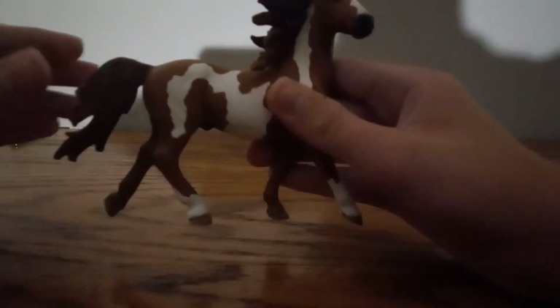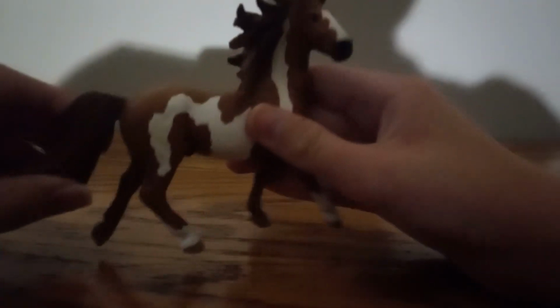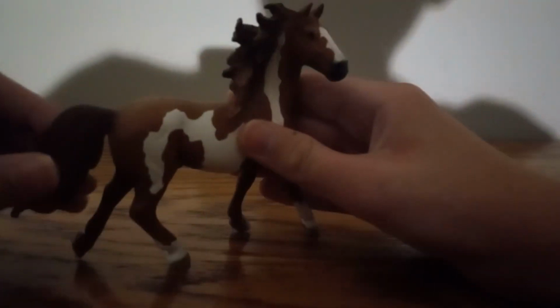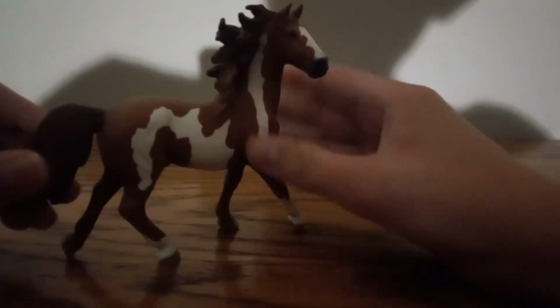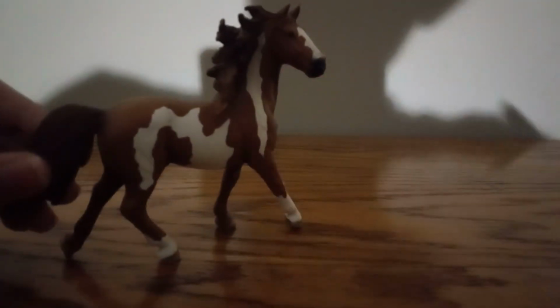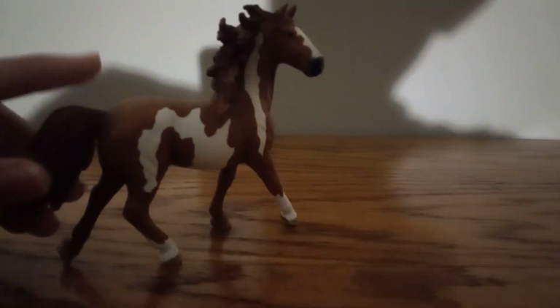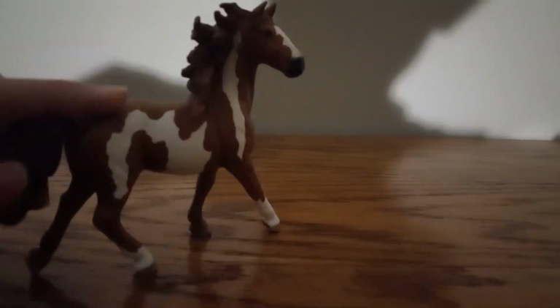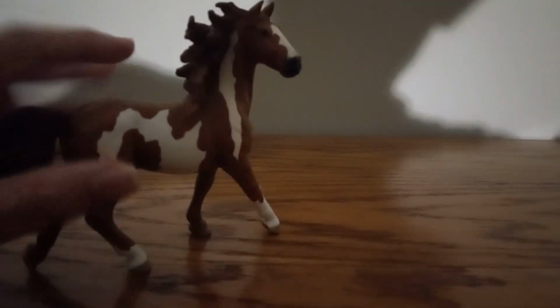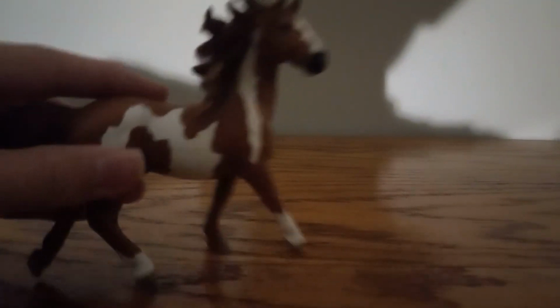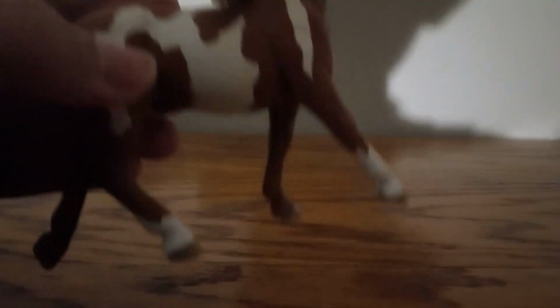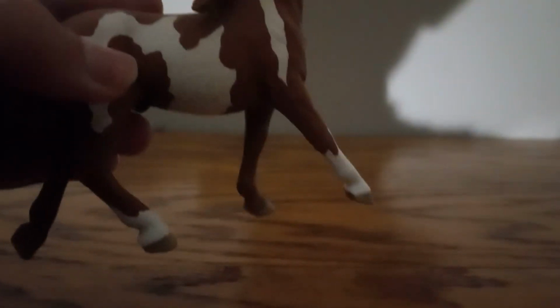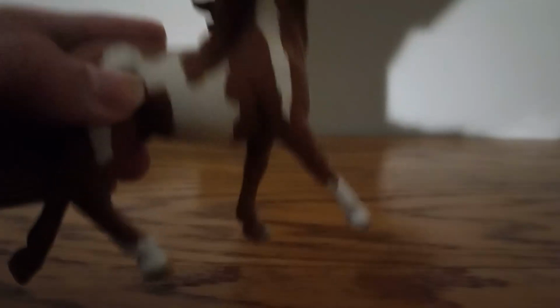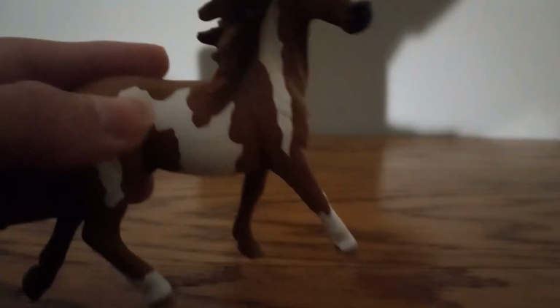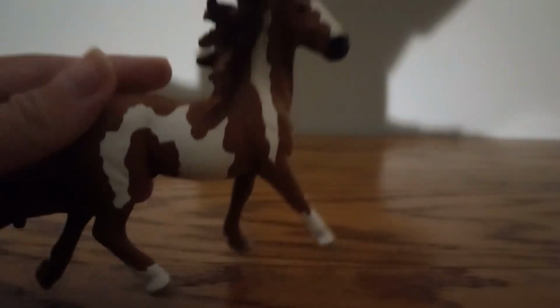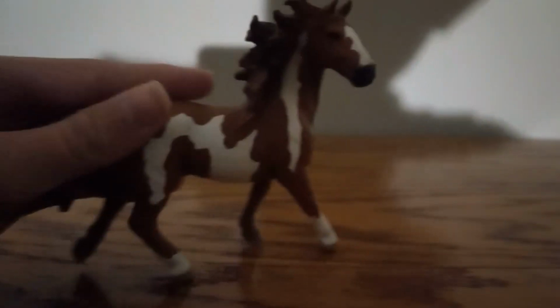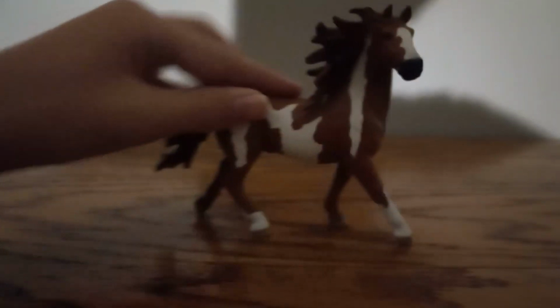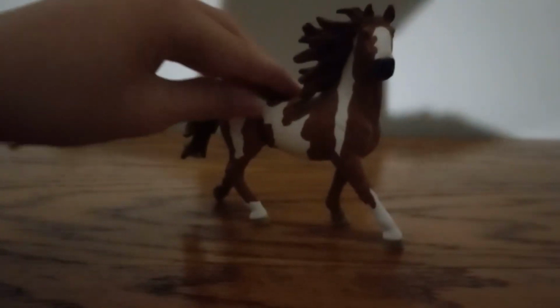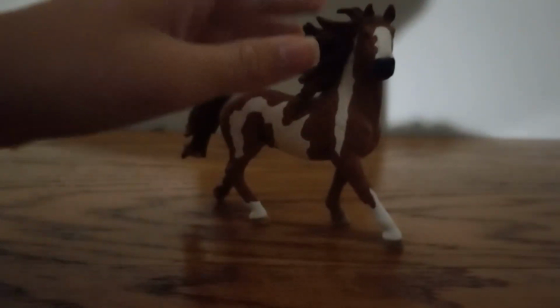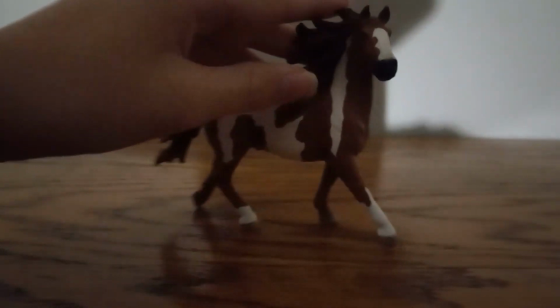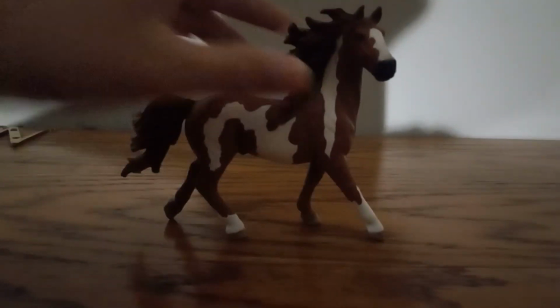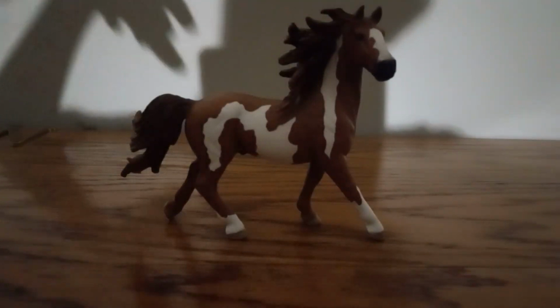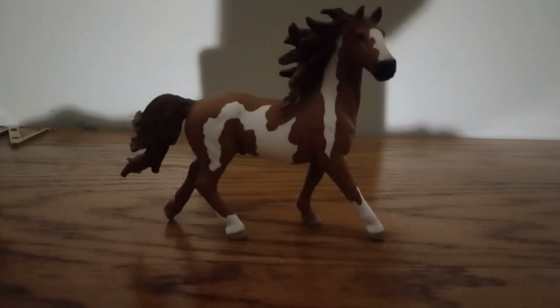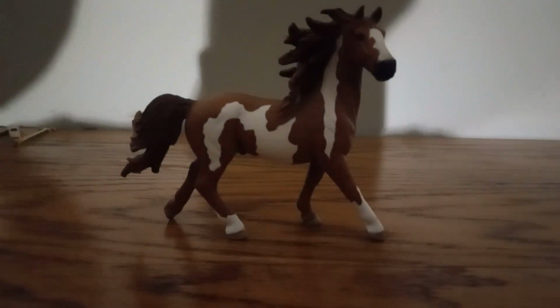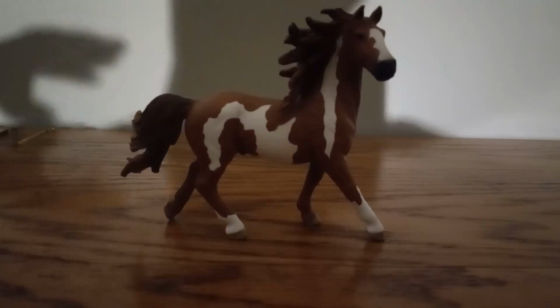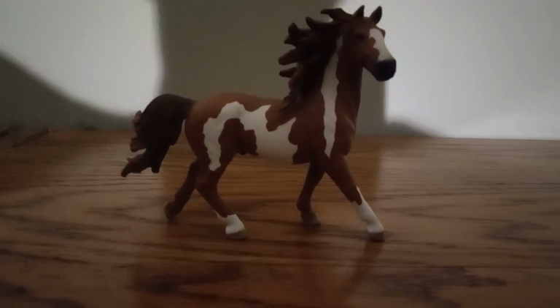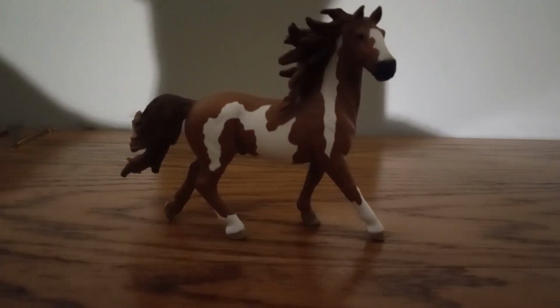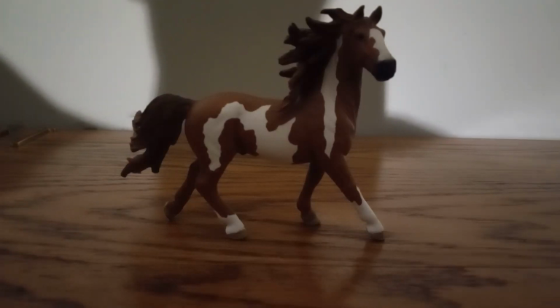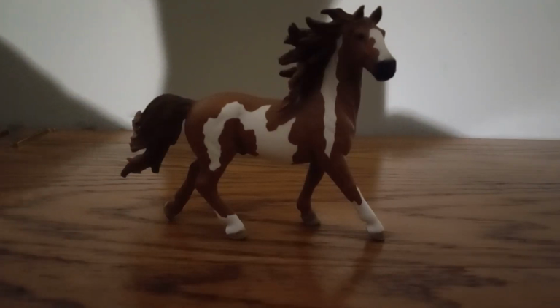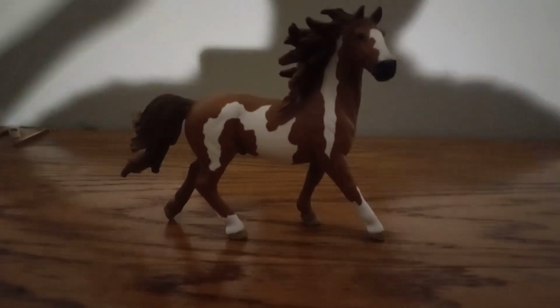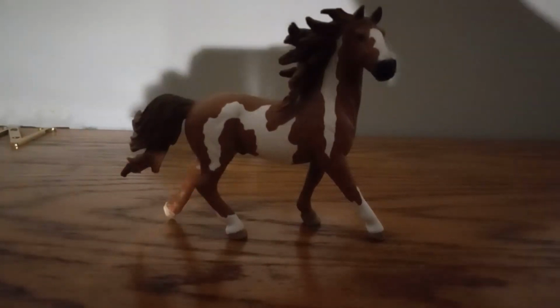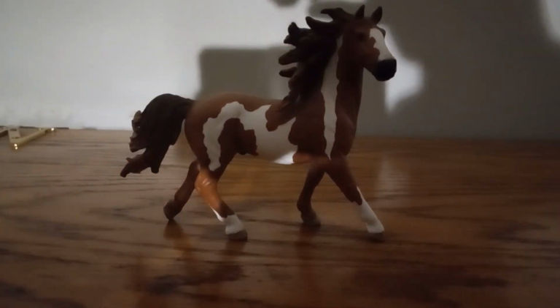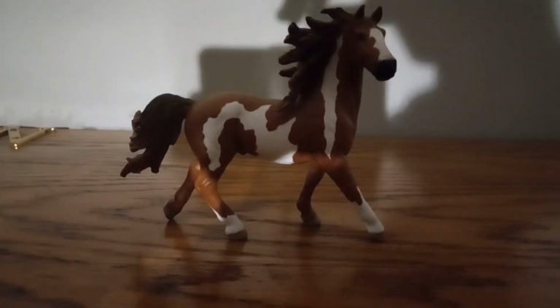As you can see, this figure has really nice detail. And overall, this figure looks gnarly. It is four paws.